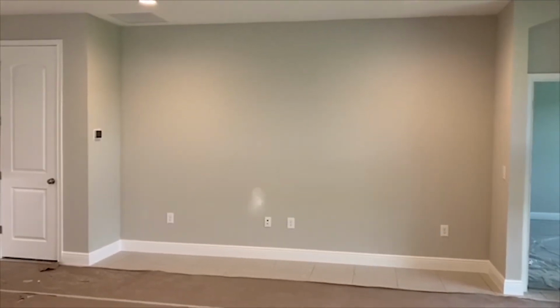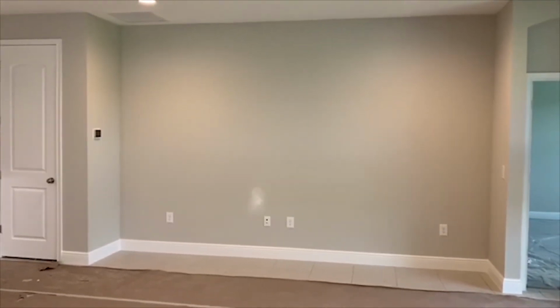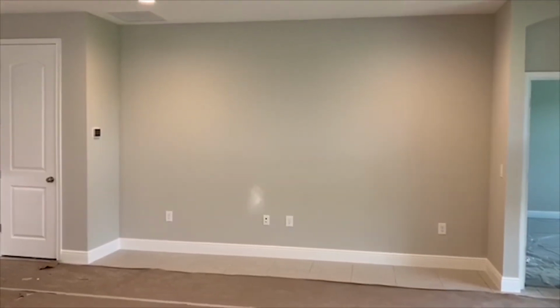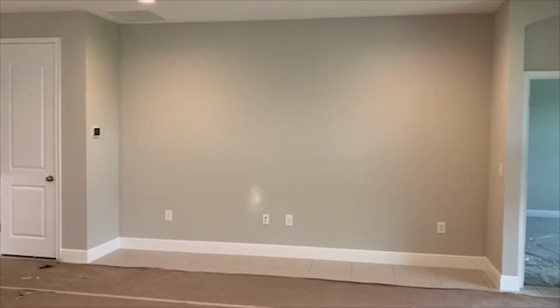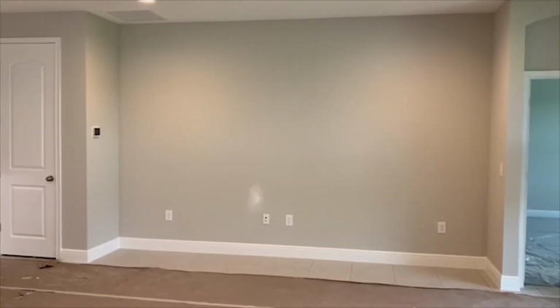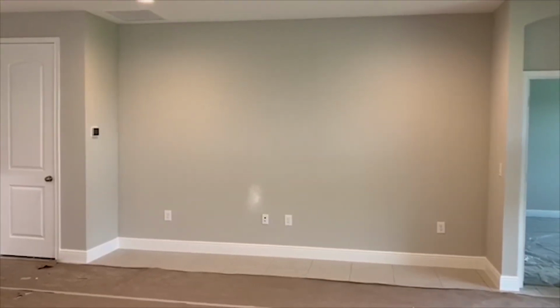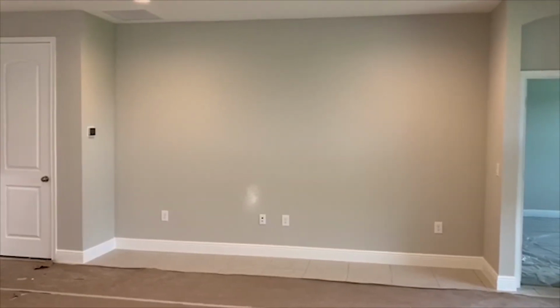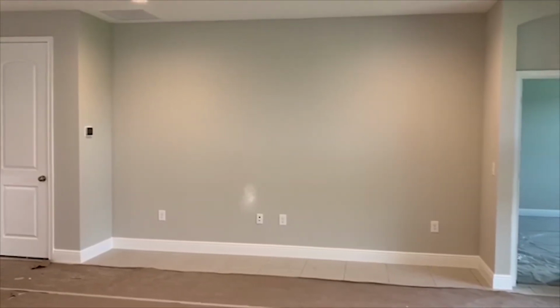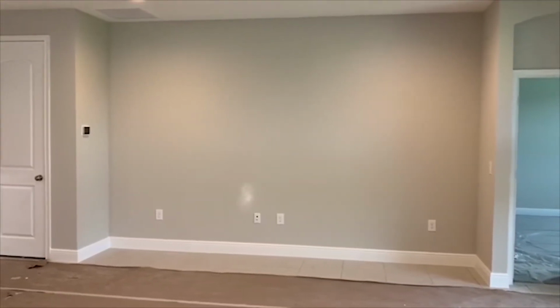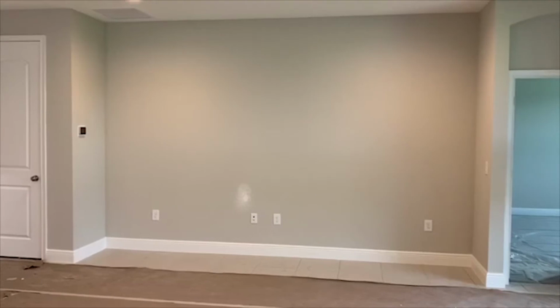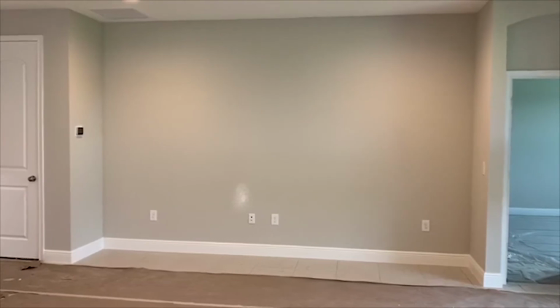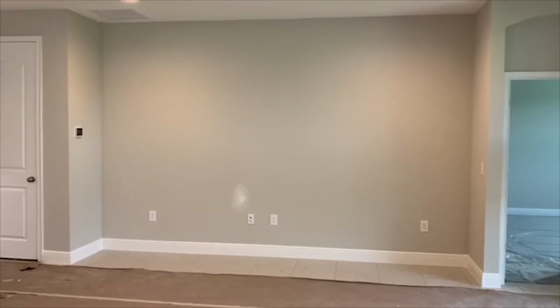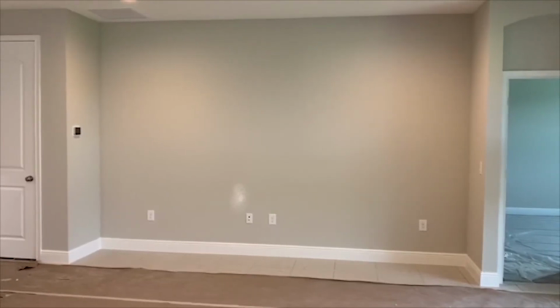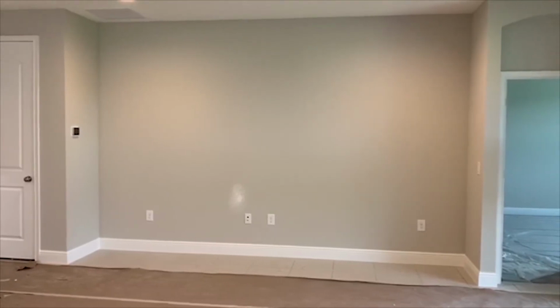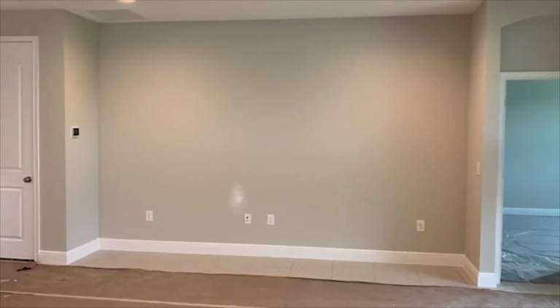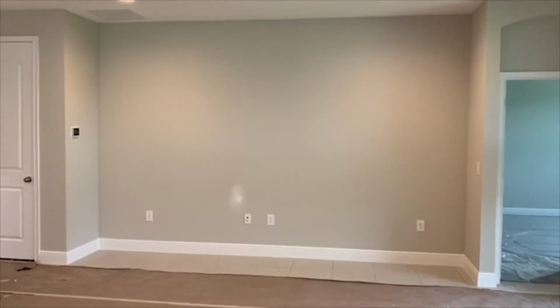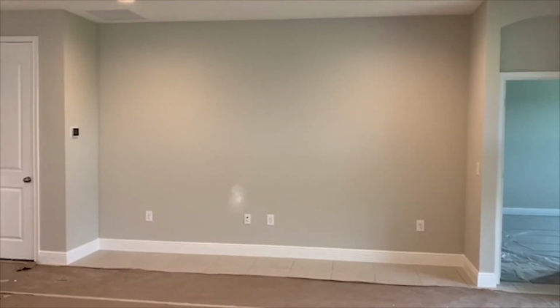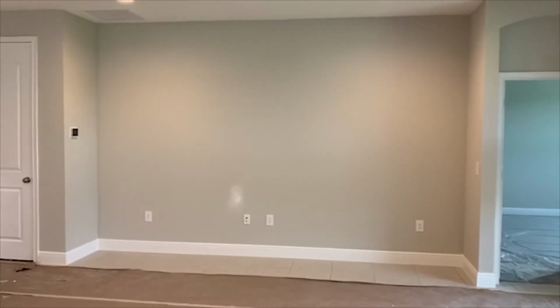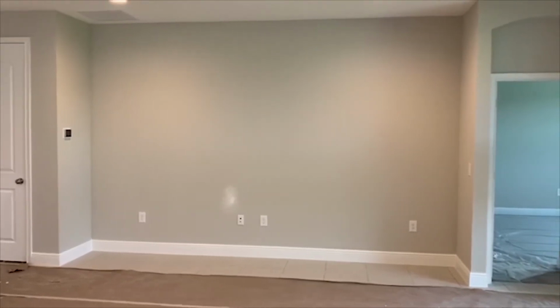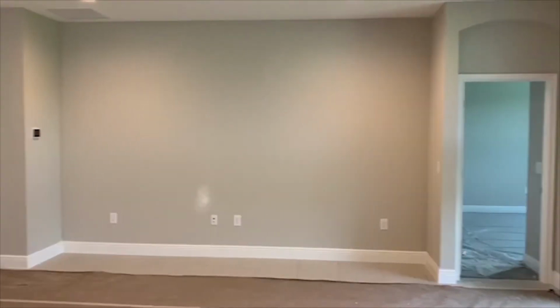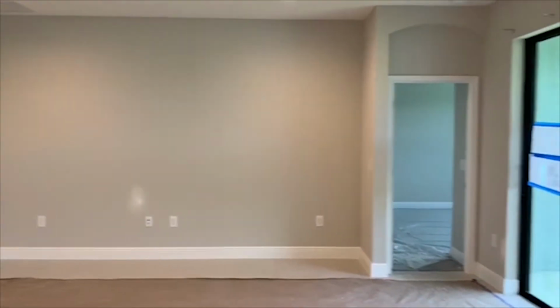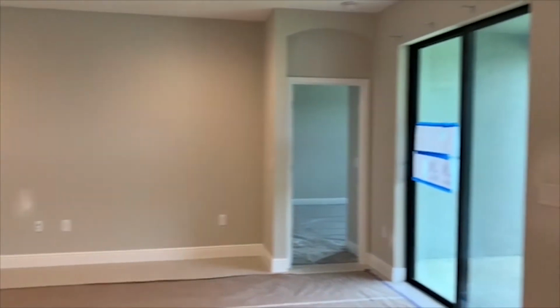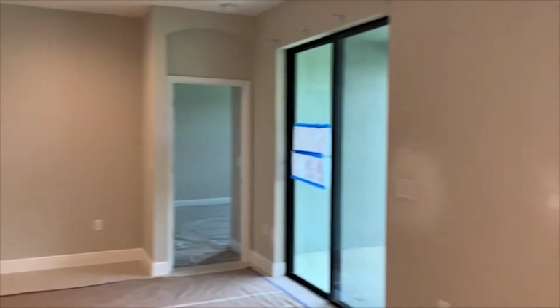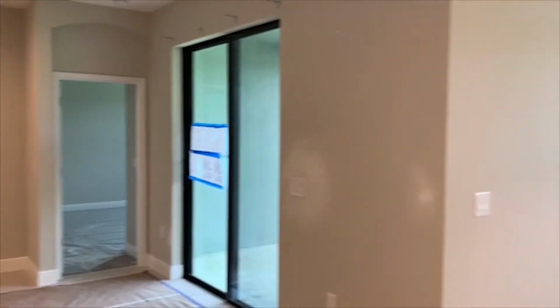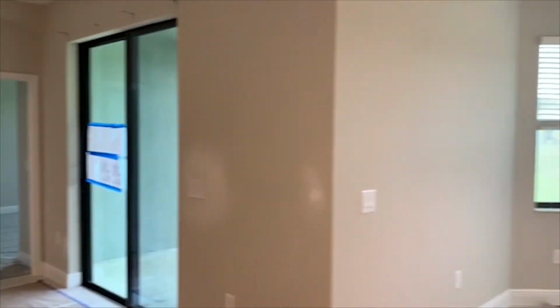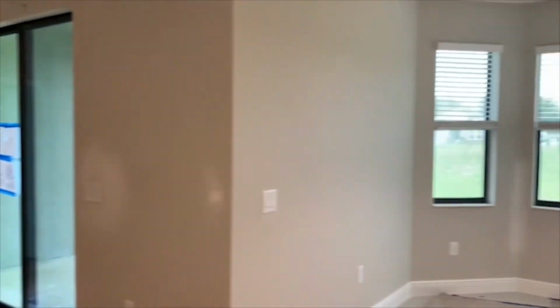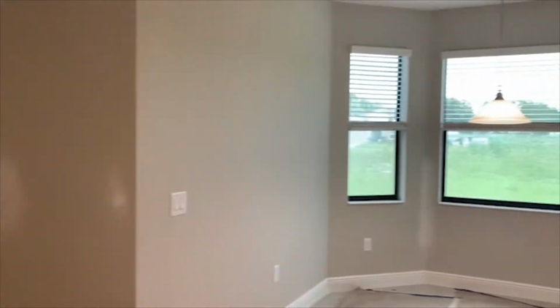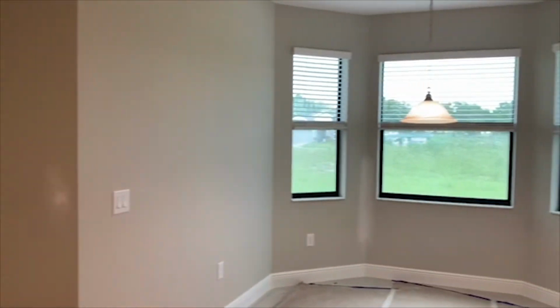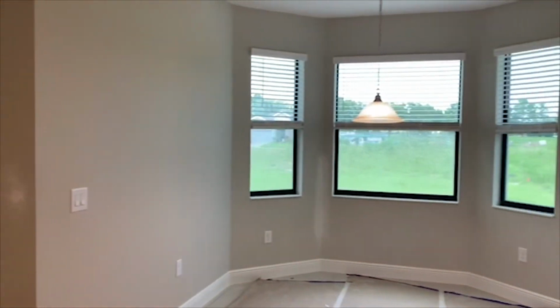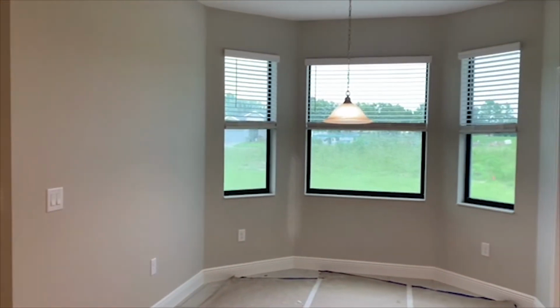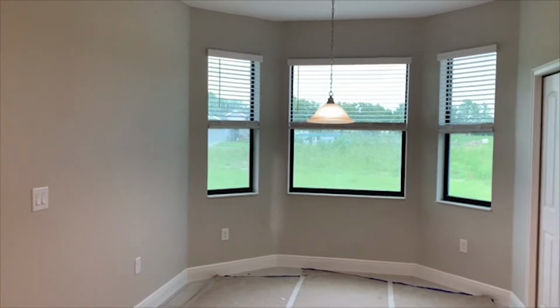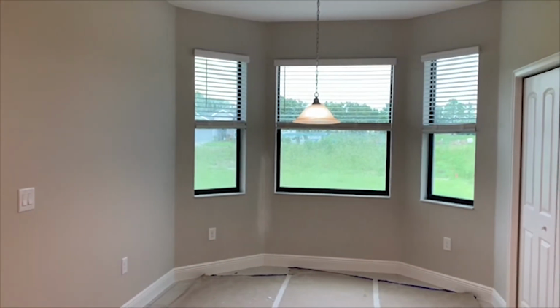Entertaining-wise, you can be in the kitchen, dining room, or breakfast nook and still be with everybody that's at your home. Speaking of the breakfast nook, you have a bay window right off of there.